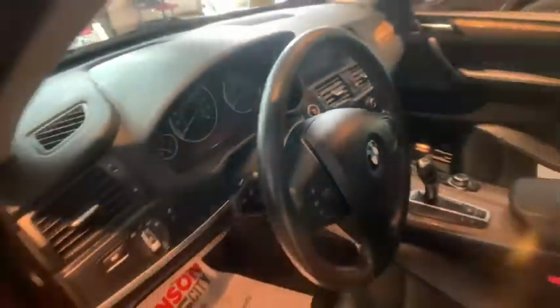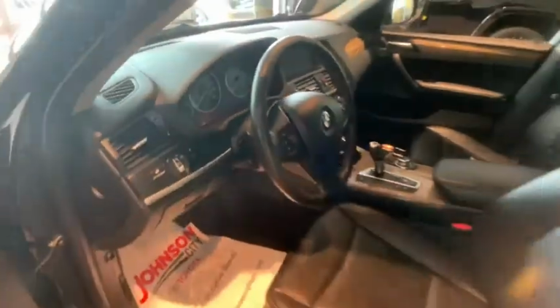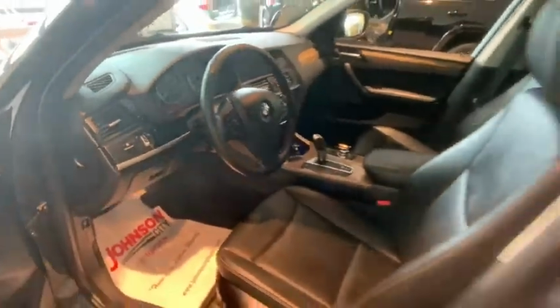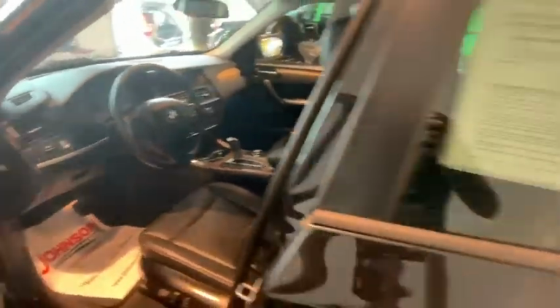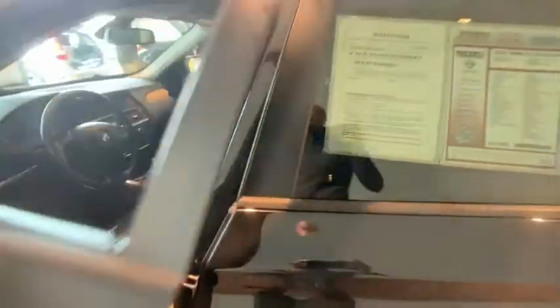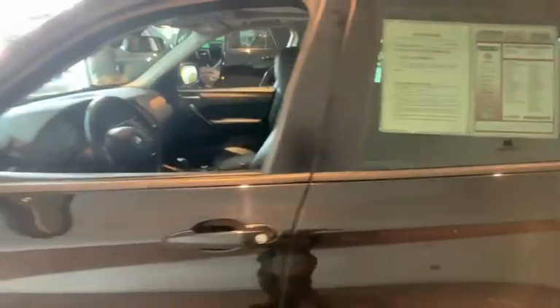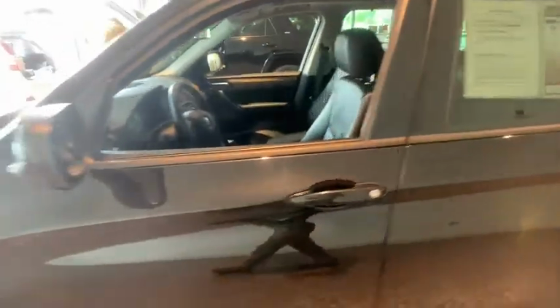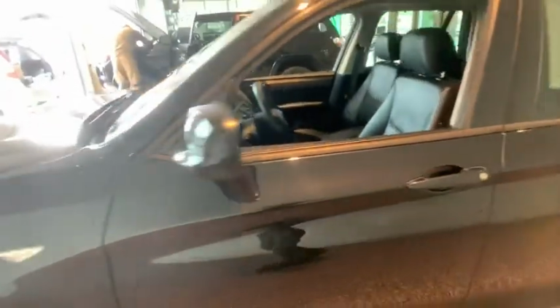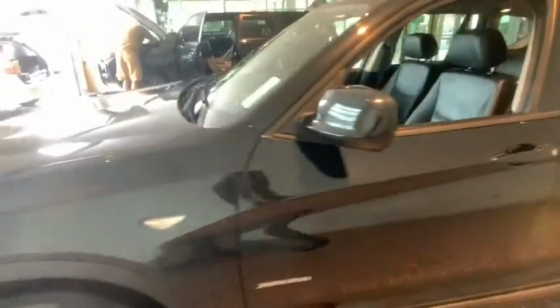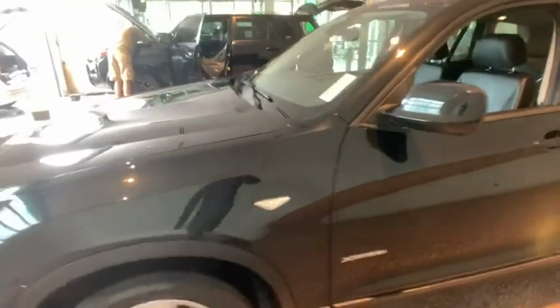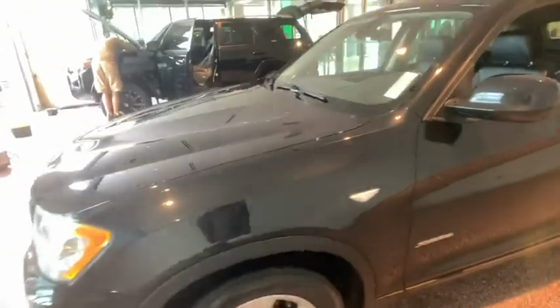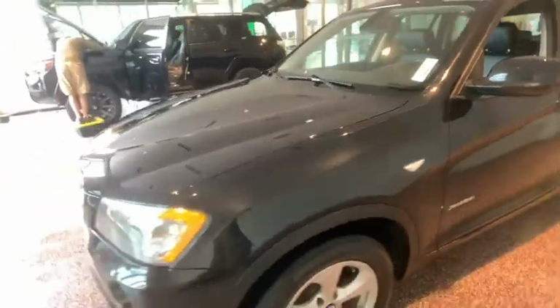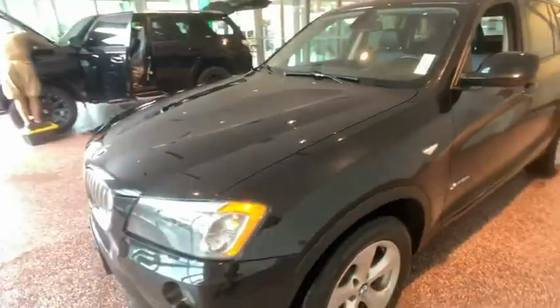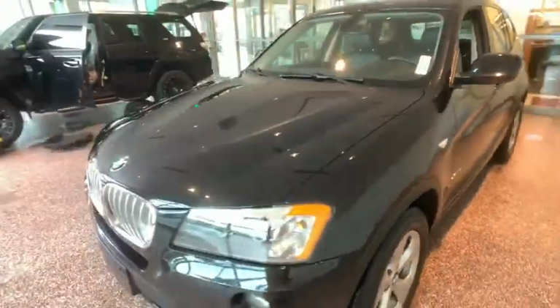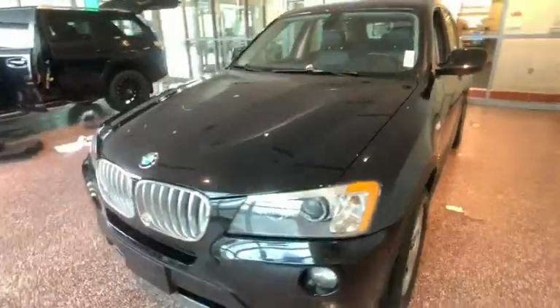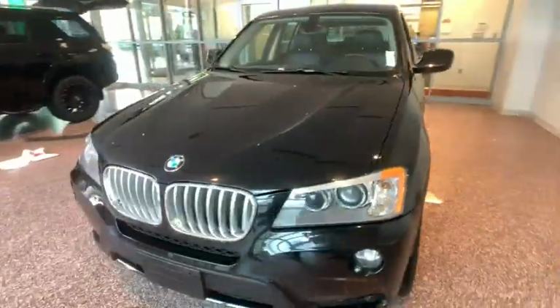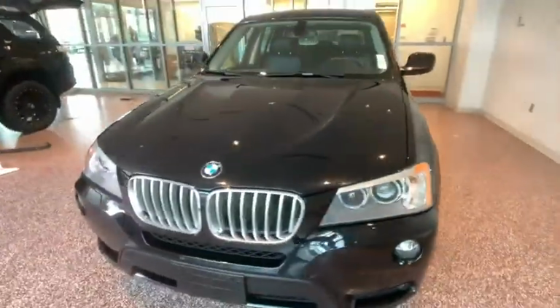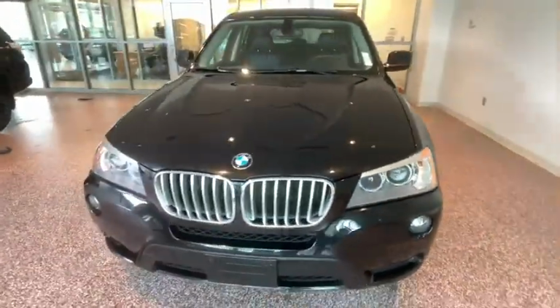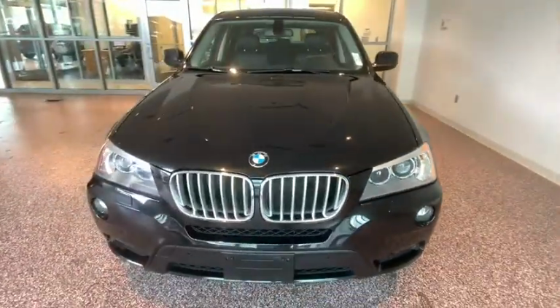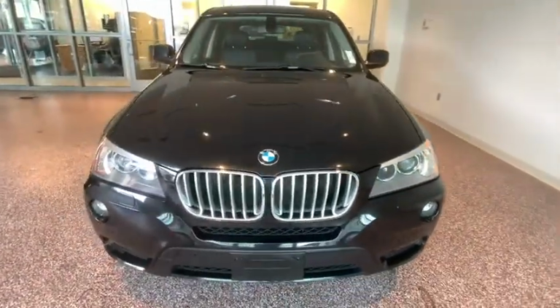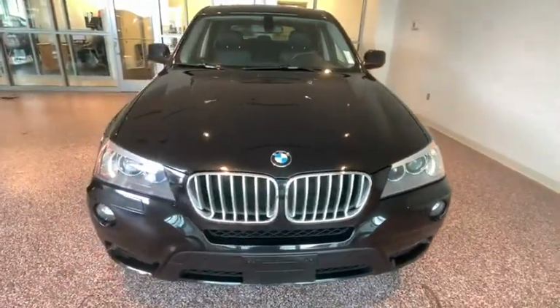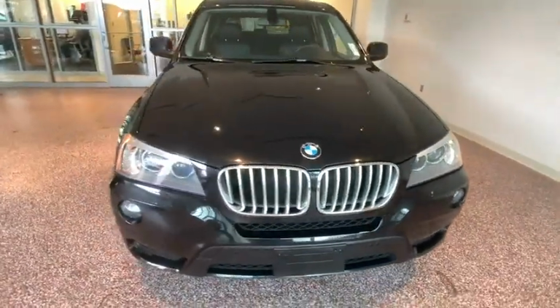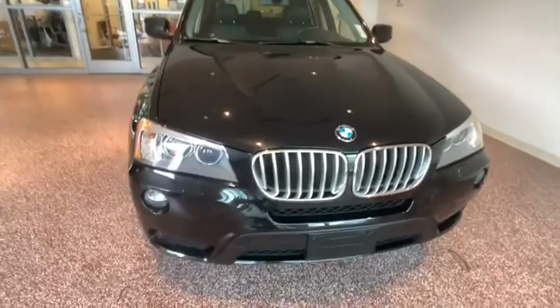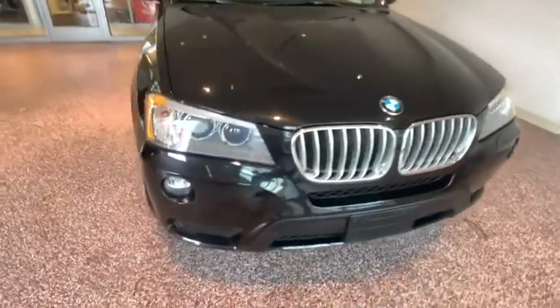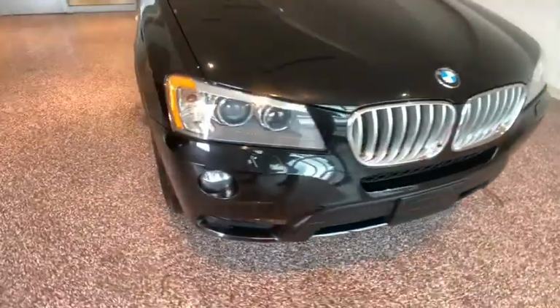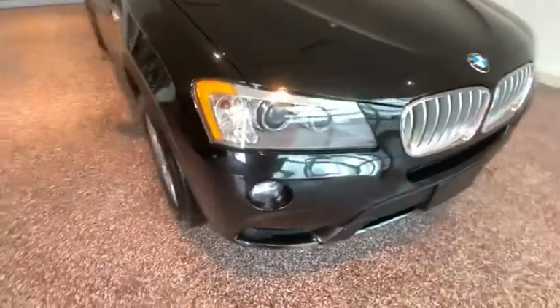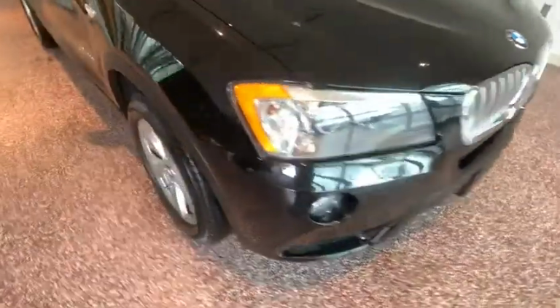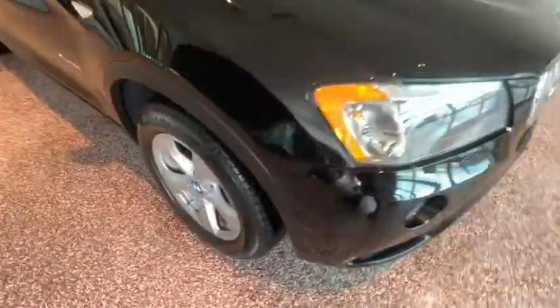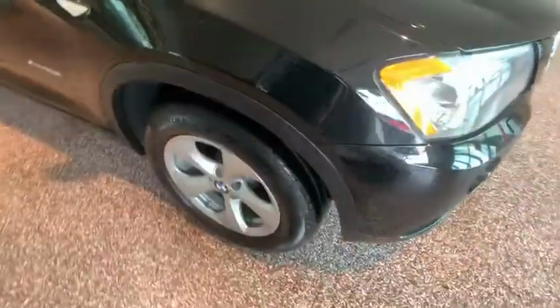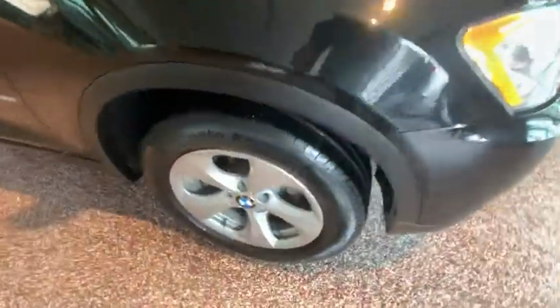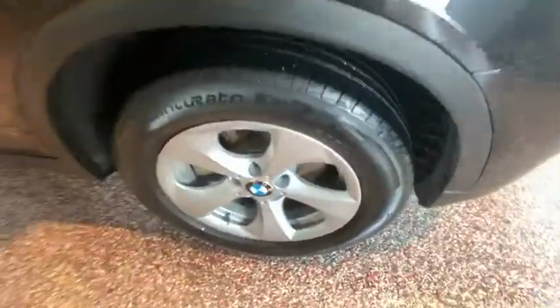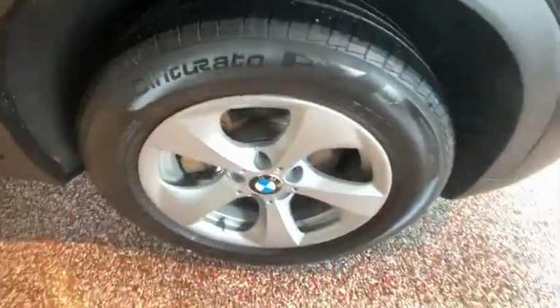AM-FM stereo with CD player, cruise control, four-wheel disc brakes, hands-free communication, fog lights, electronic stability control, CD player, rear window defroster, power locks.